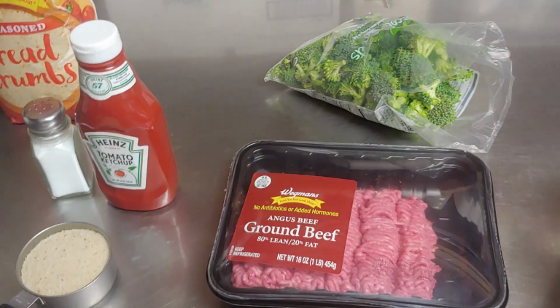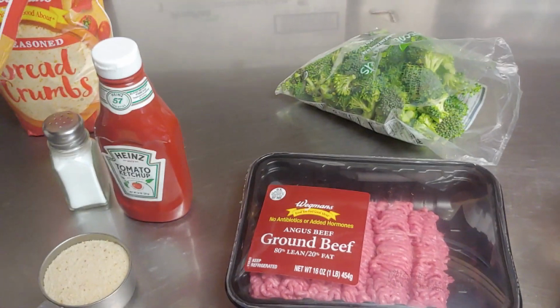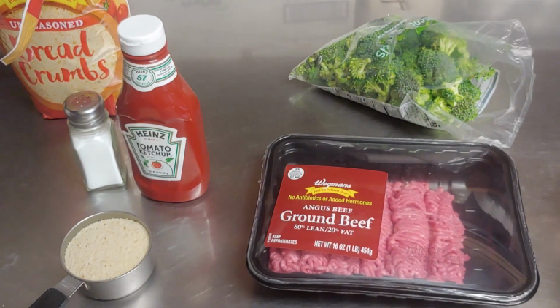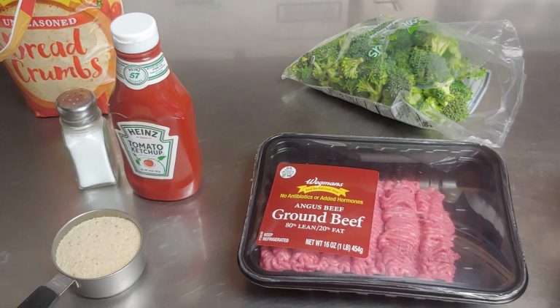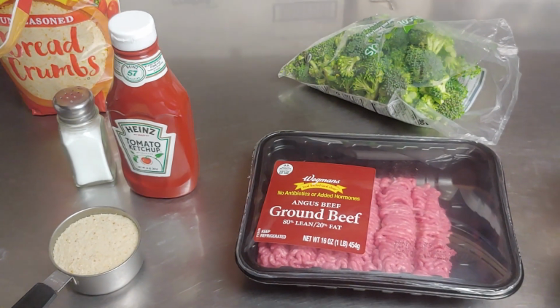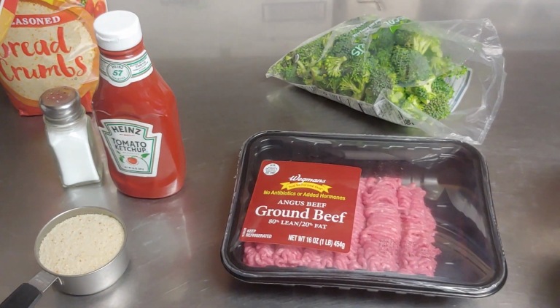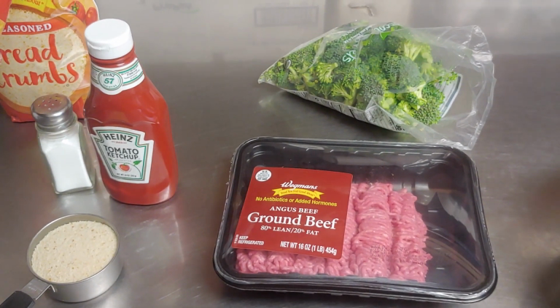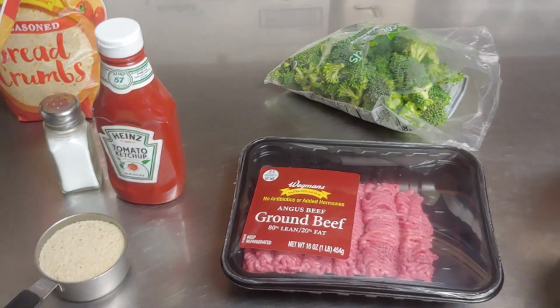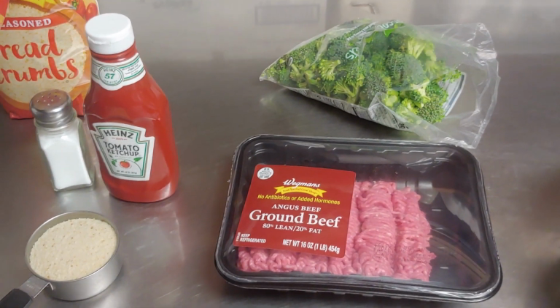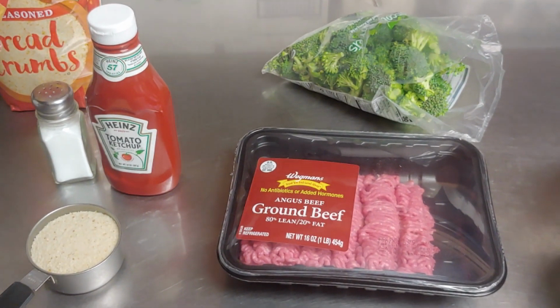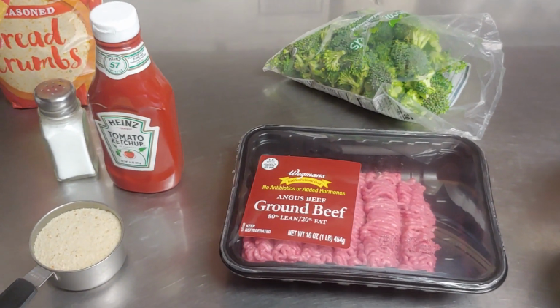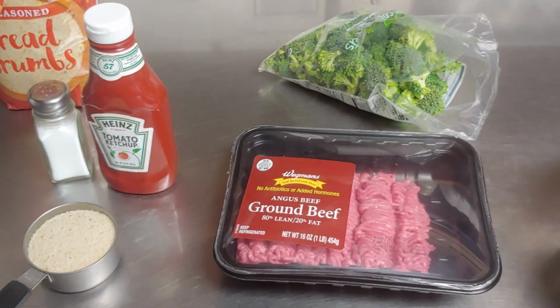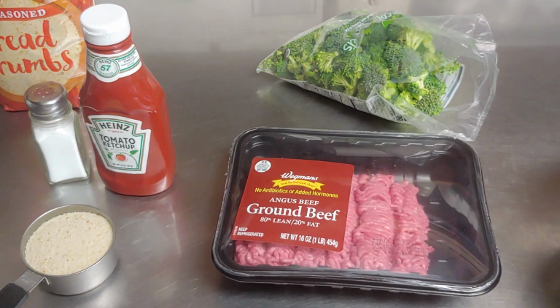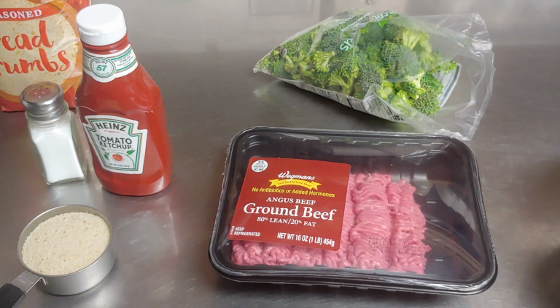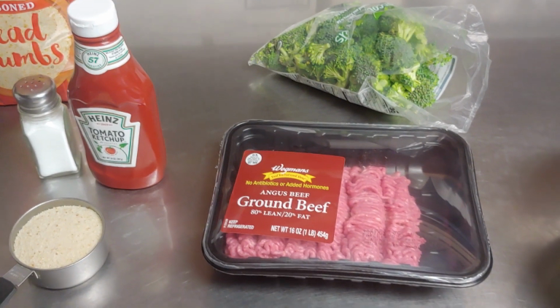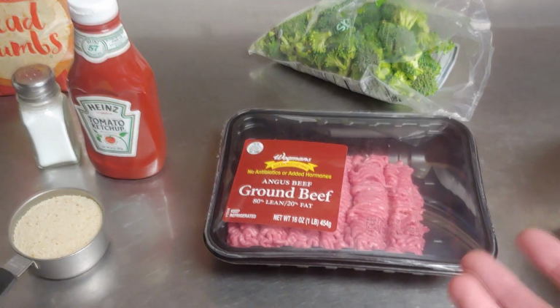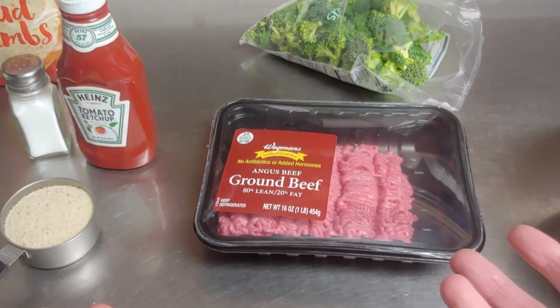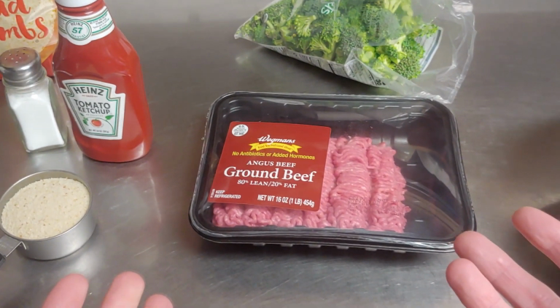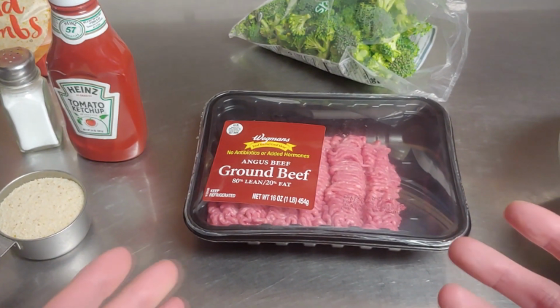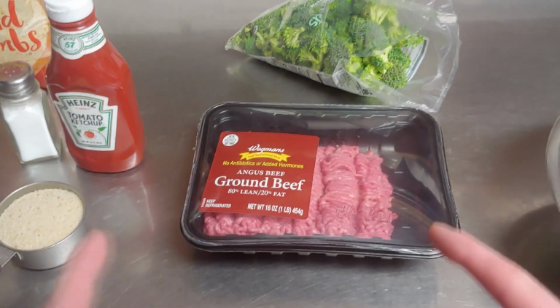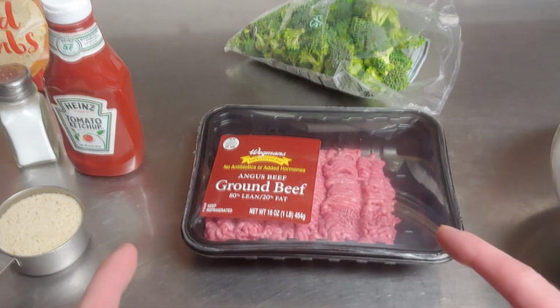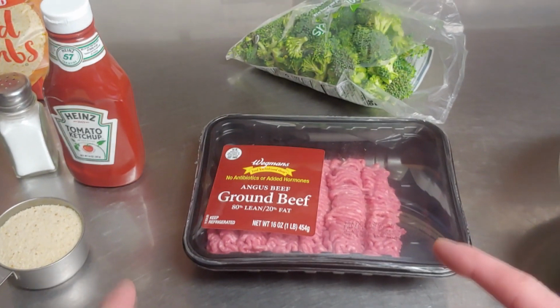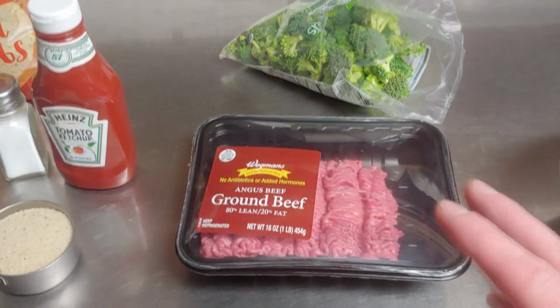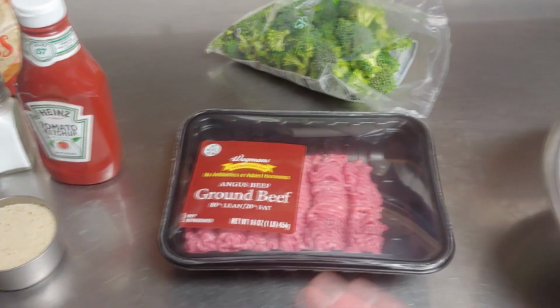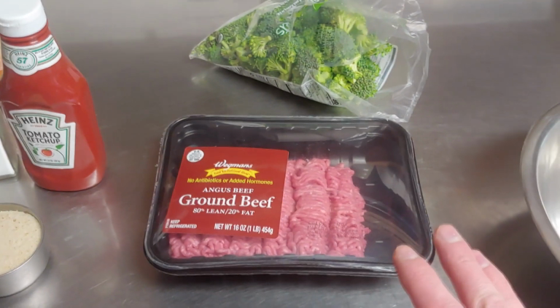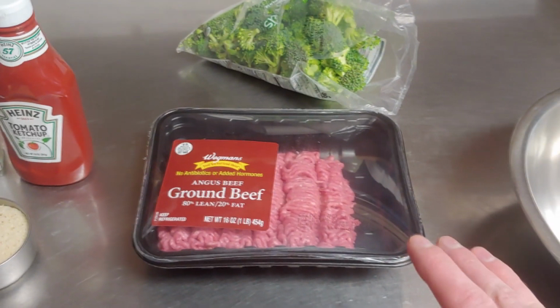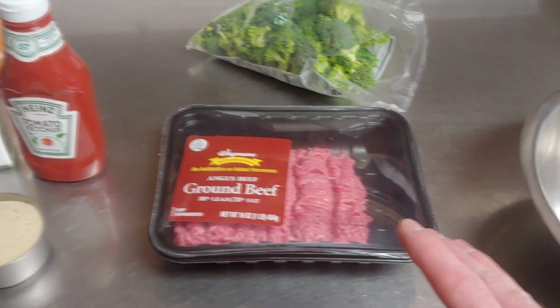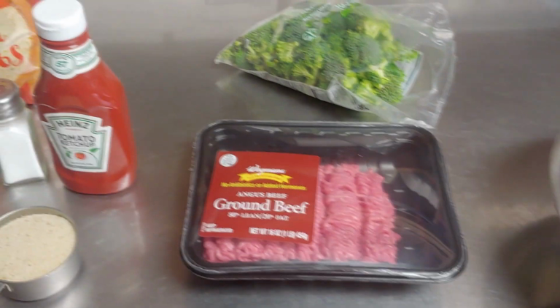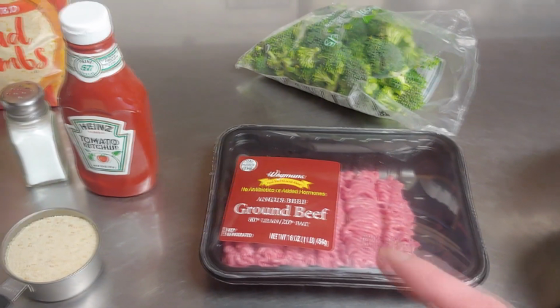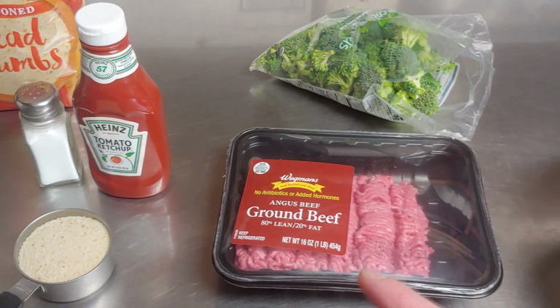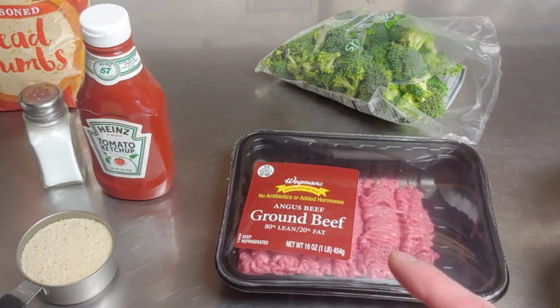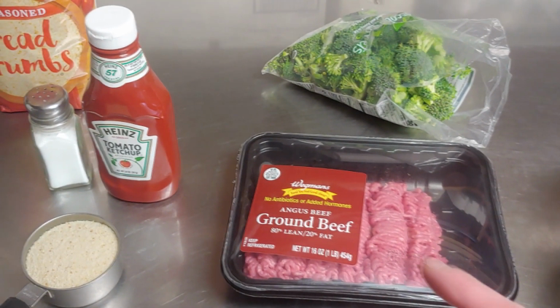Hello everyone, today we're going to be making Henry's Meatloaf for one, for after the holiday blues. I need something for a good filler until Super Bowl comes around, because we're going to have a great Super Bowl video and an even better Valentine's Day one.